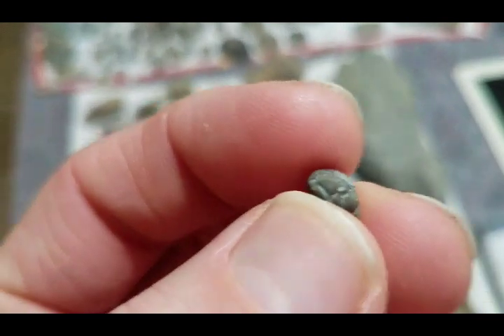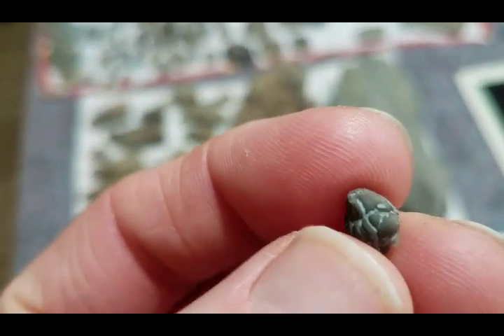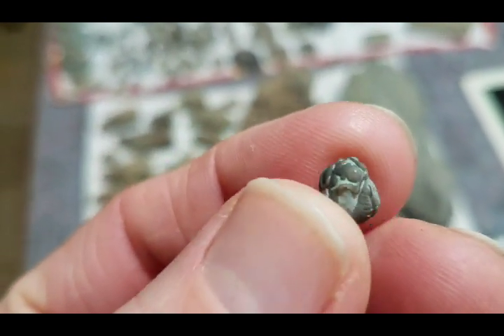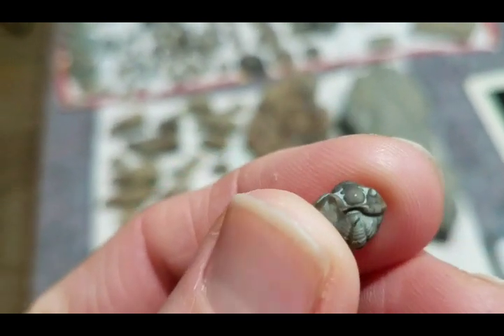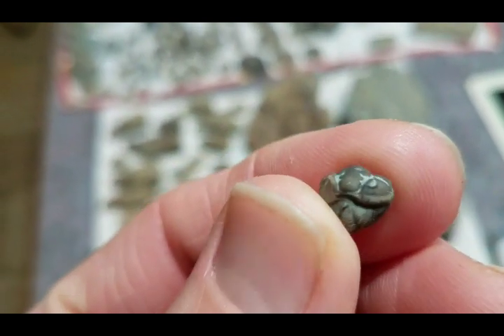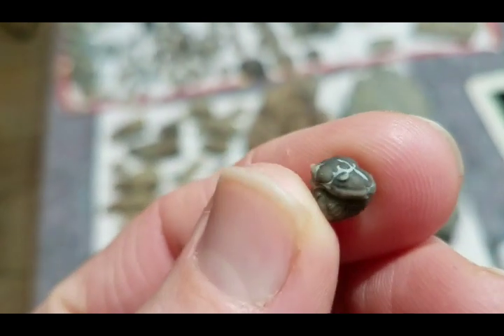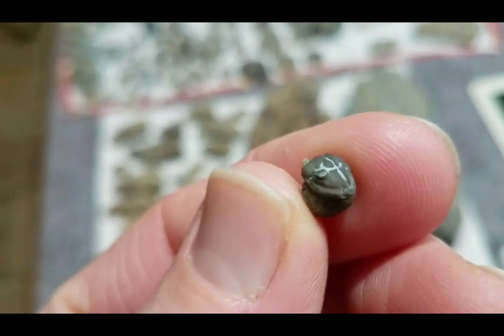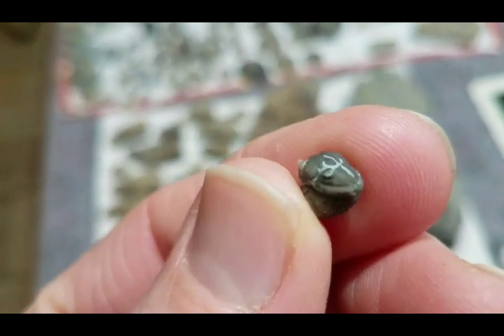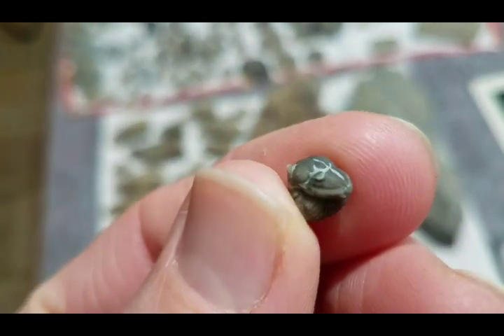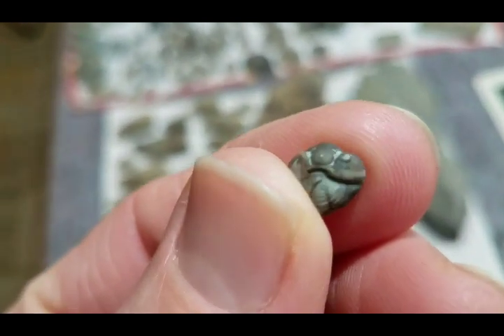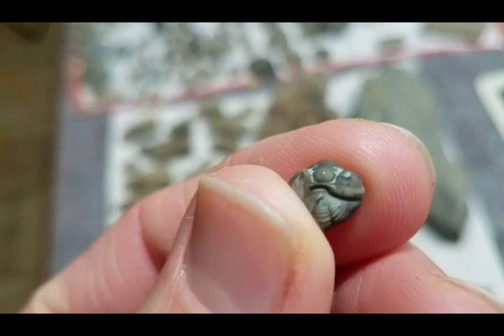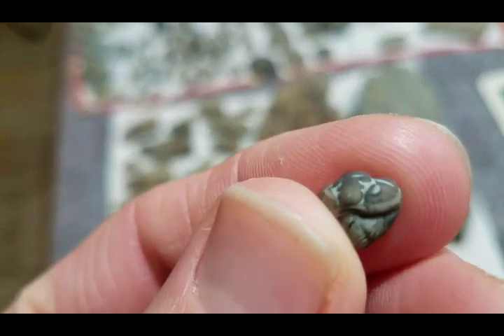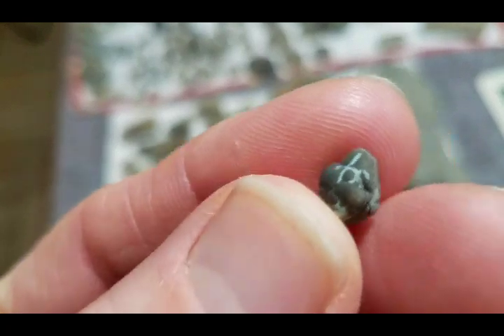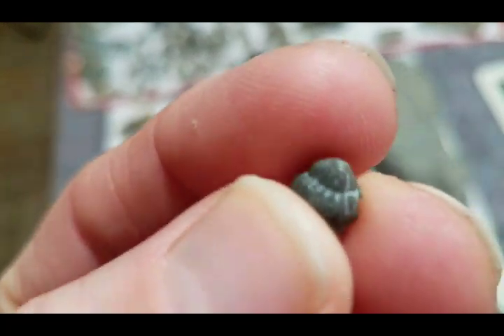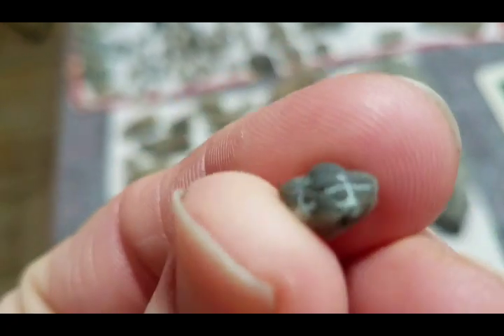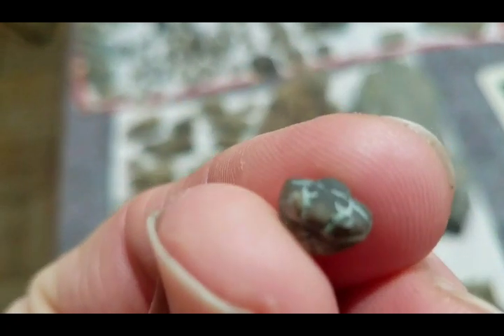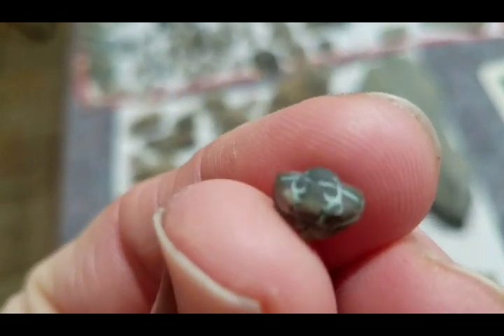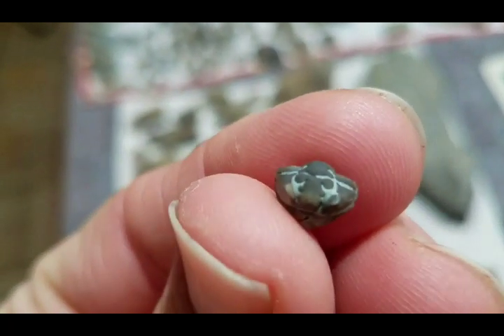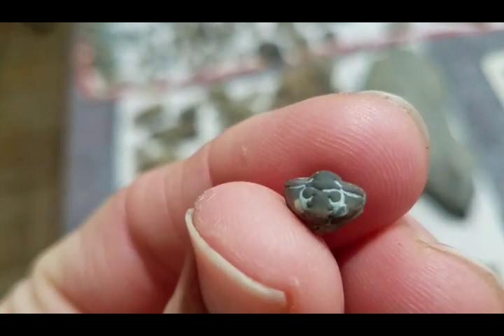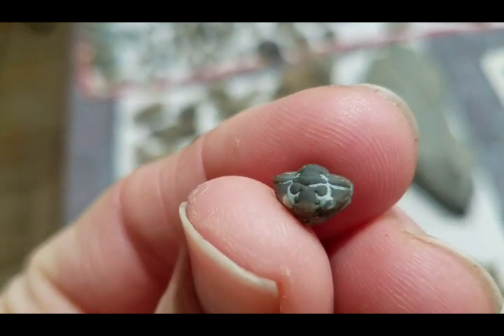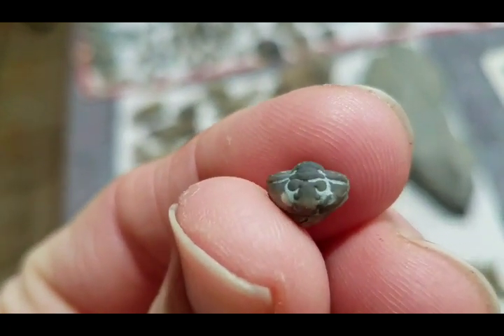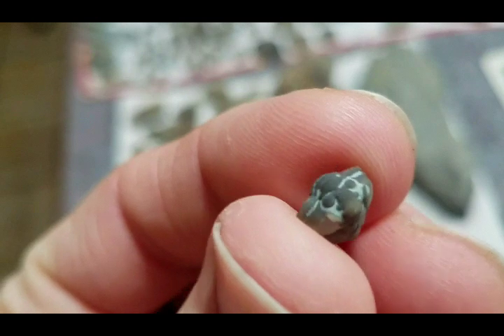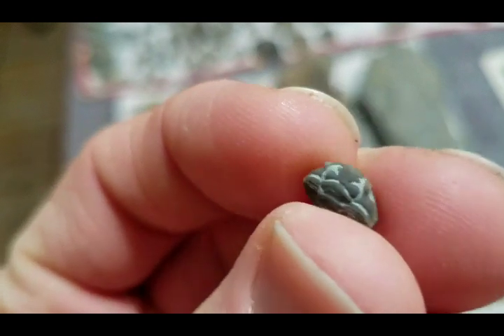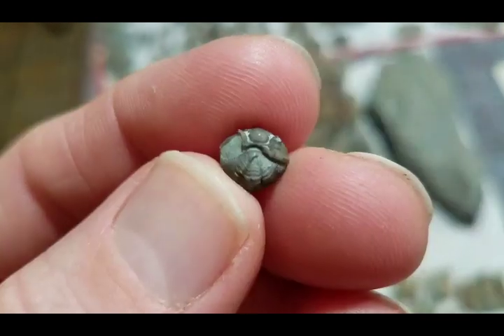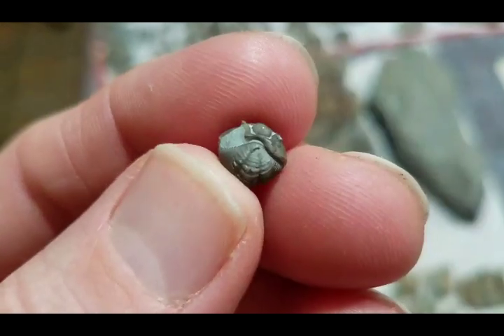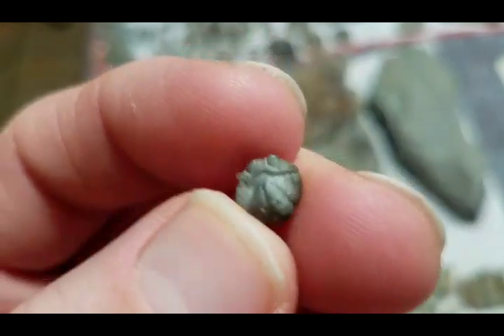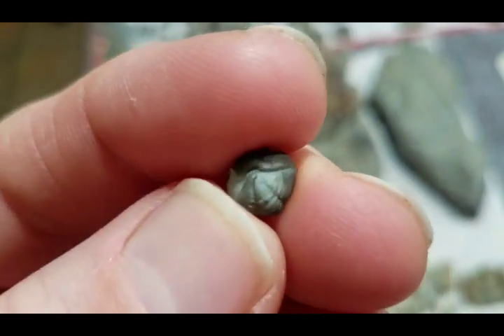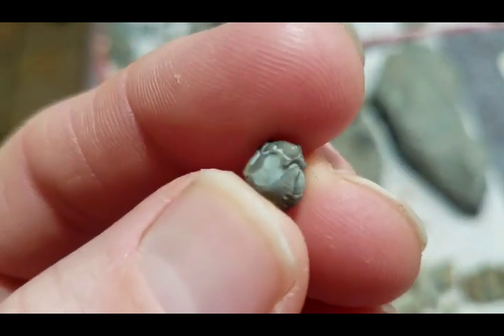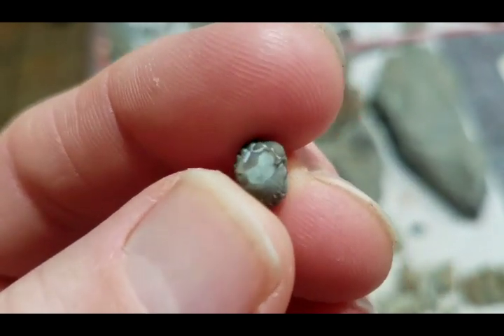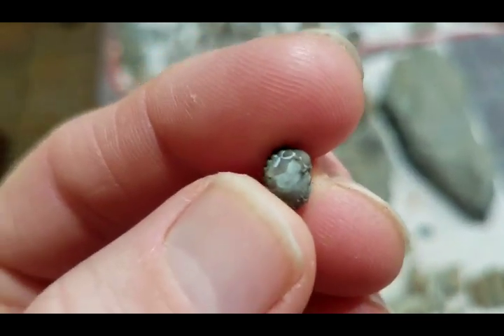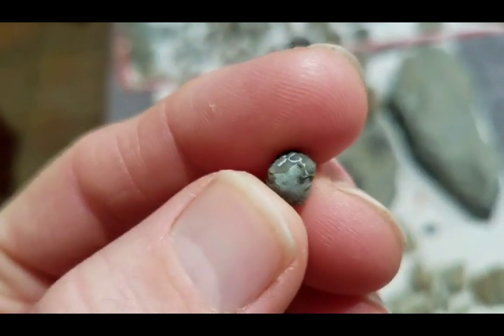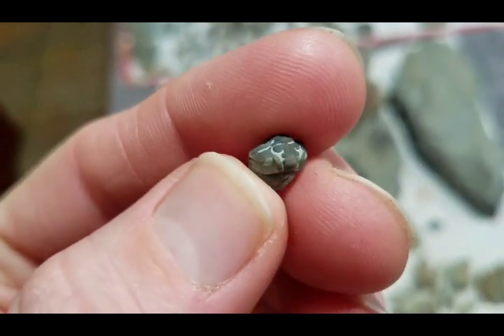Don't want to forget about this little guy — it's that little rolled-up trilobite. Some damage on that cheek.